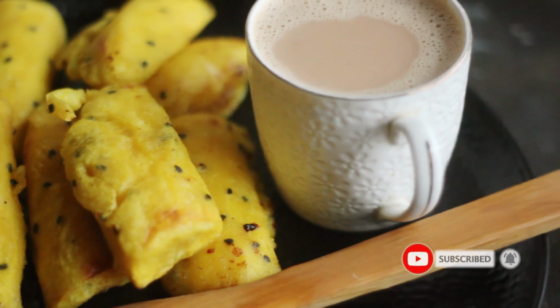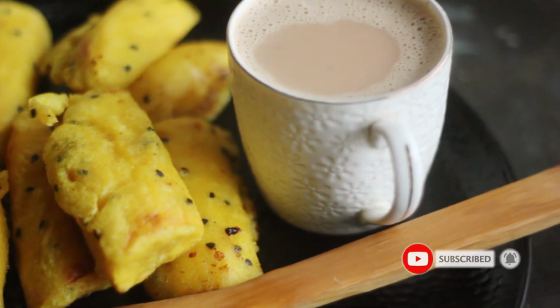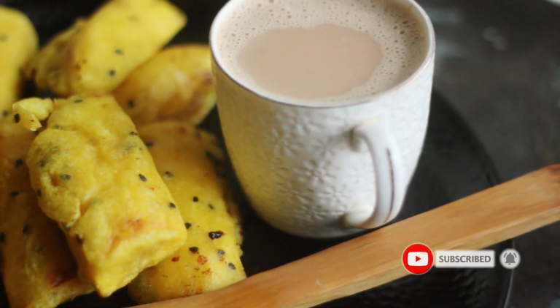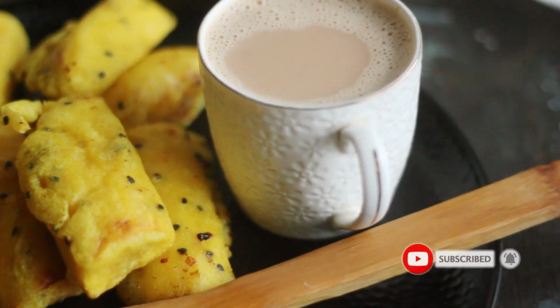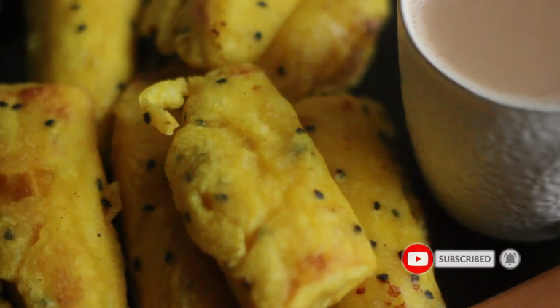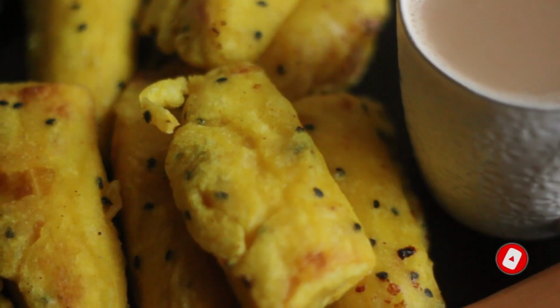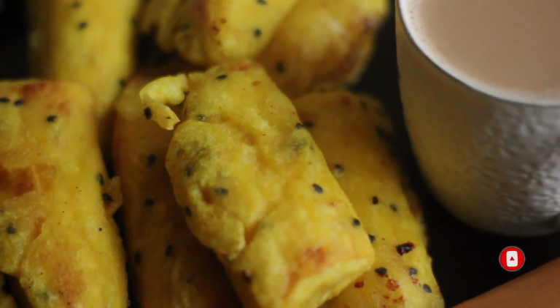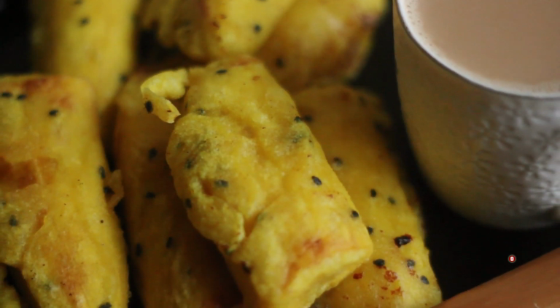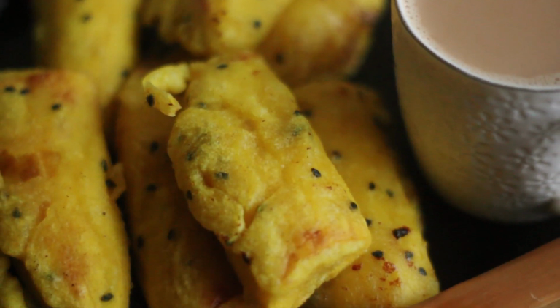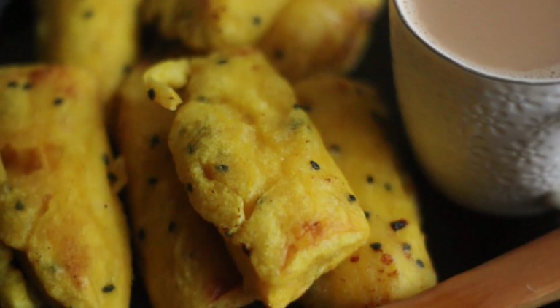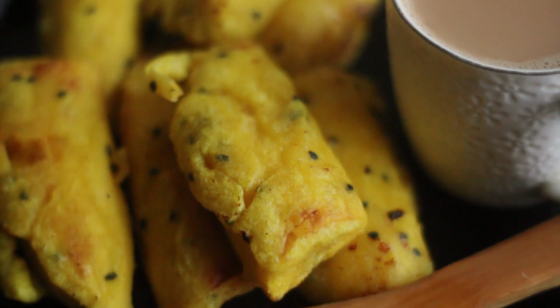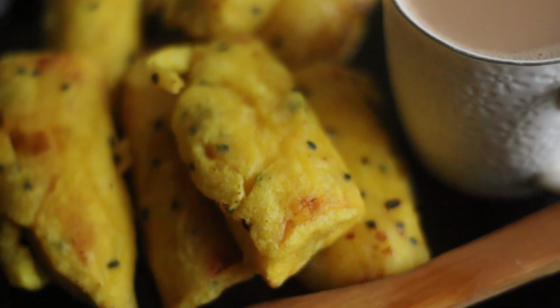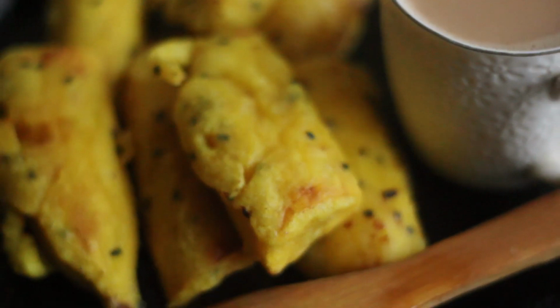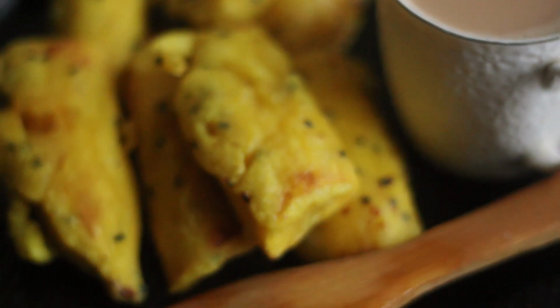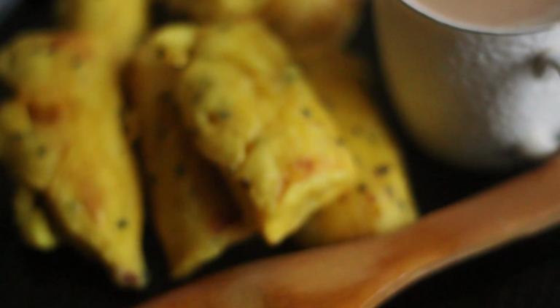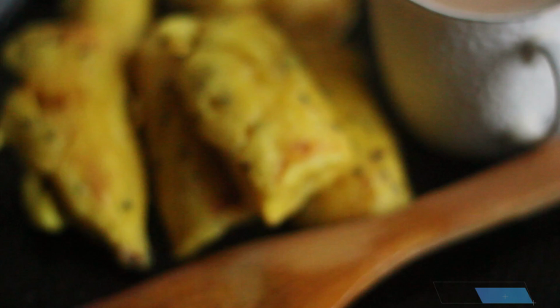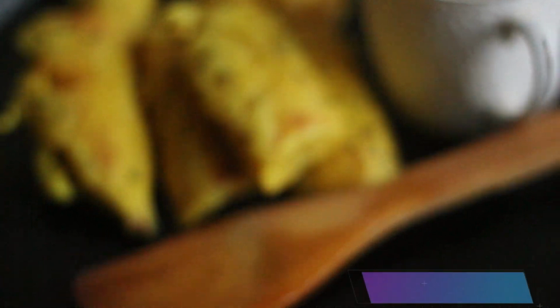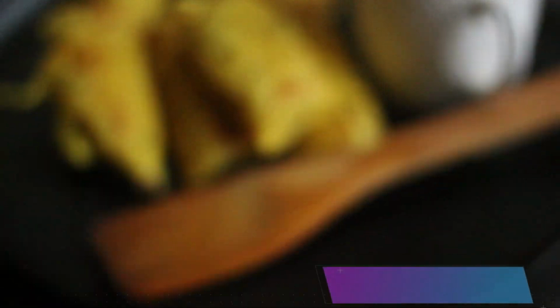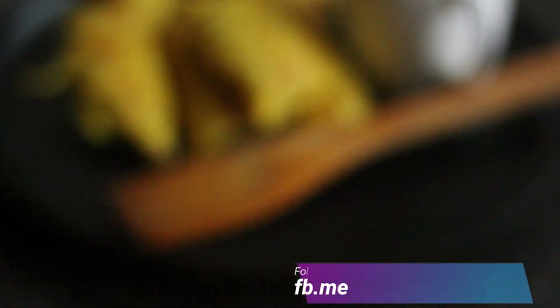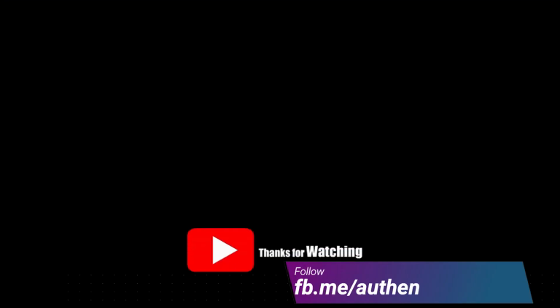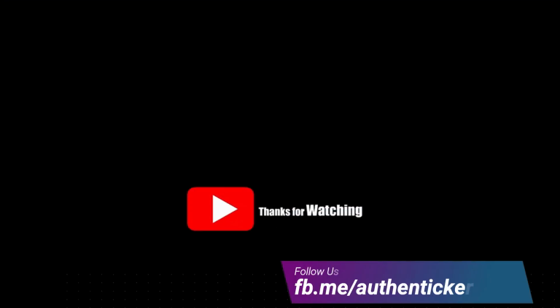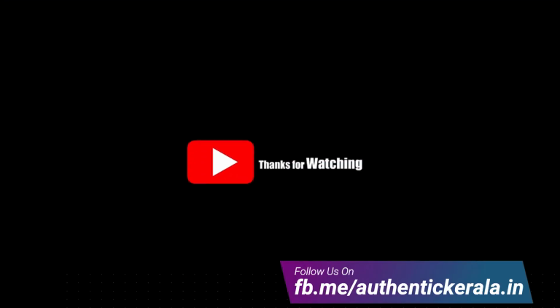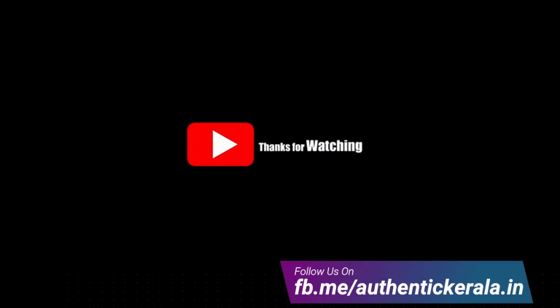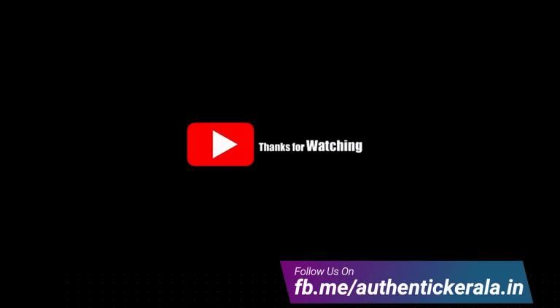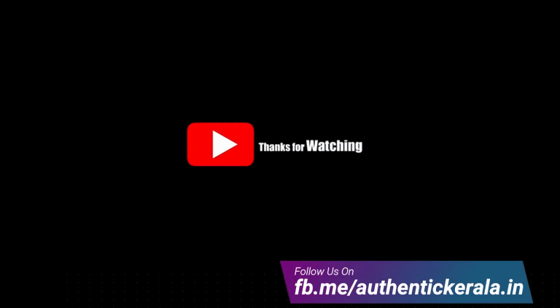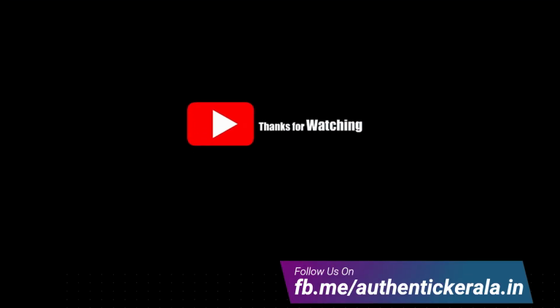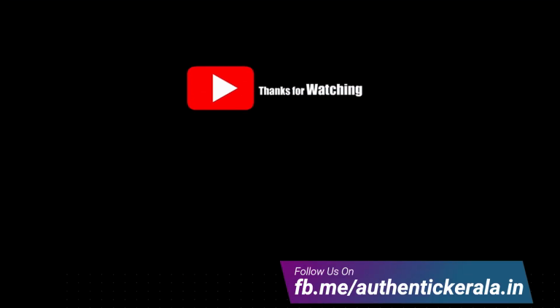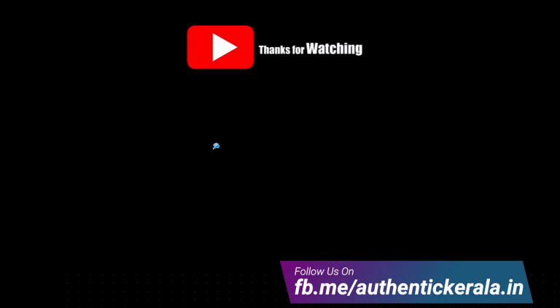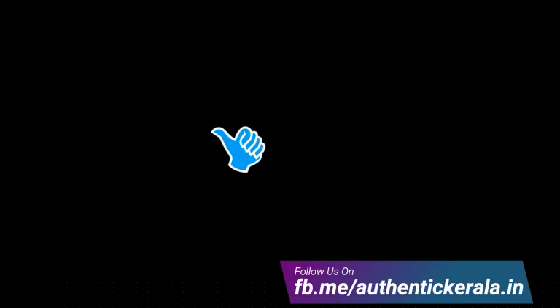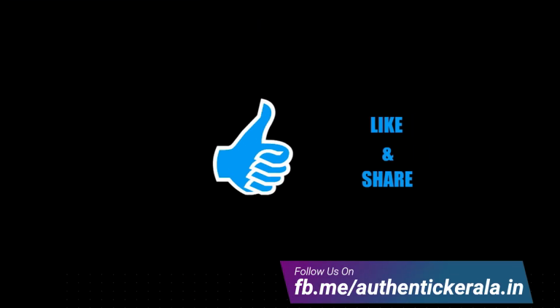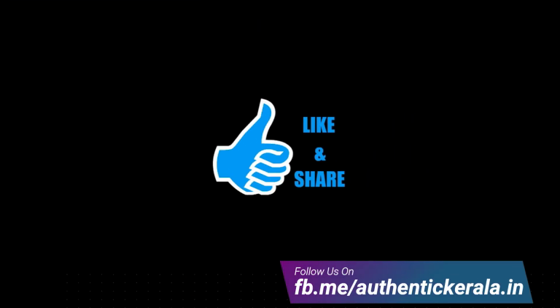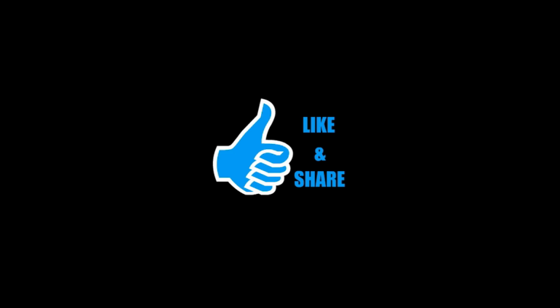If you like this recipe, please share, subscribe, and press the bell. We will see you in the next video. Stay safe and stay happy.